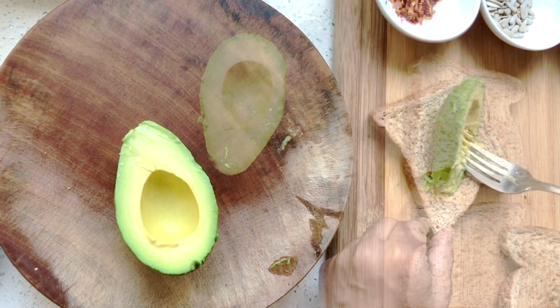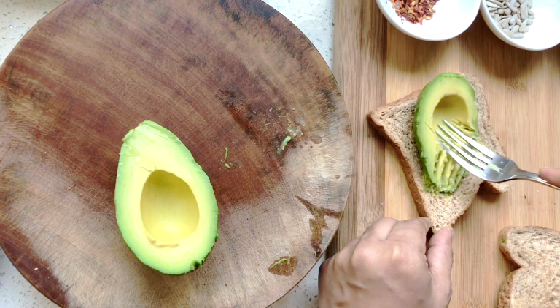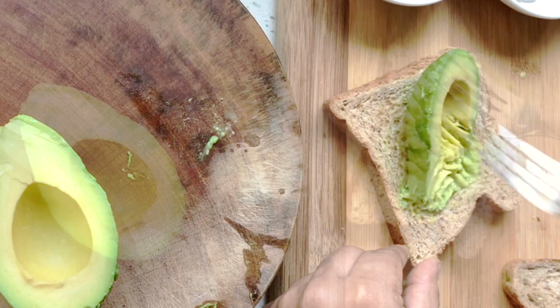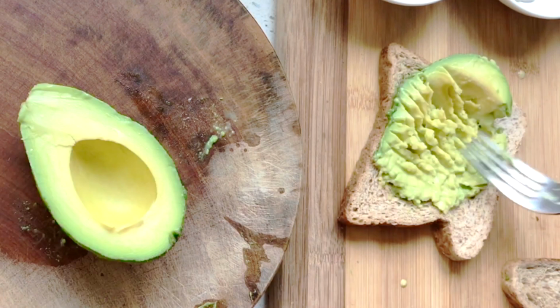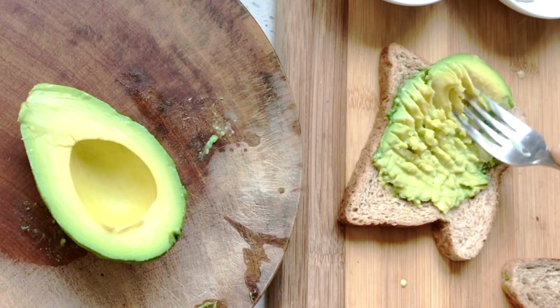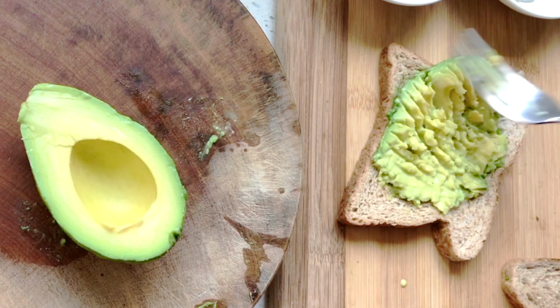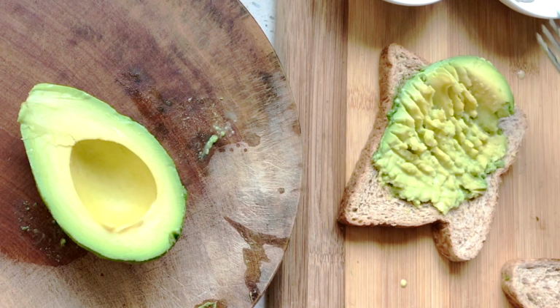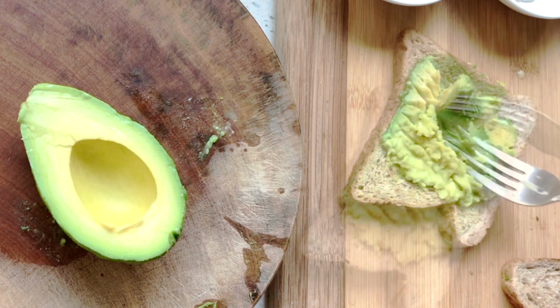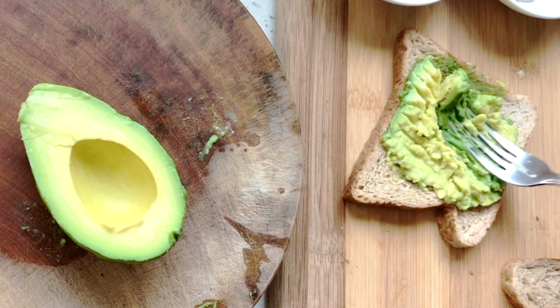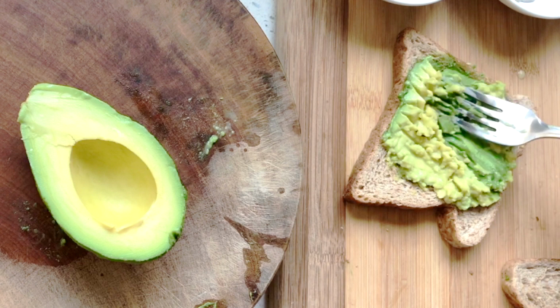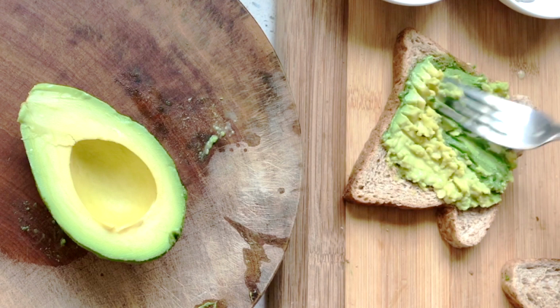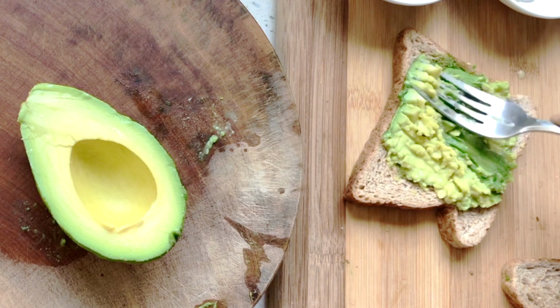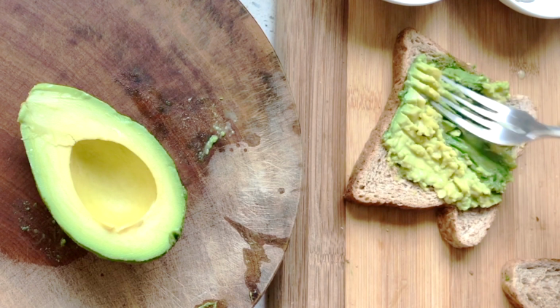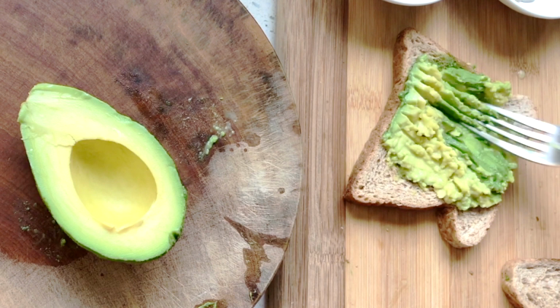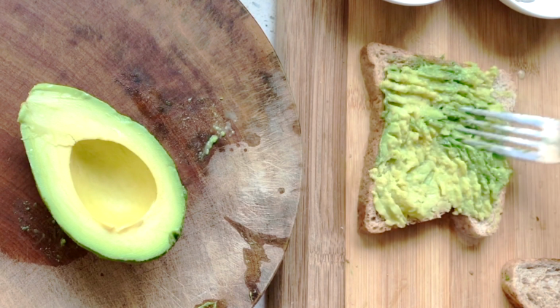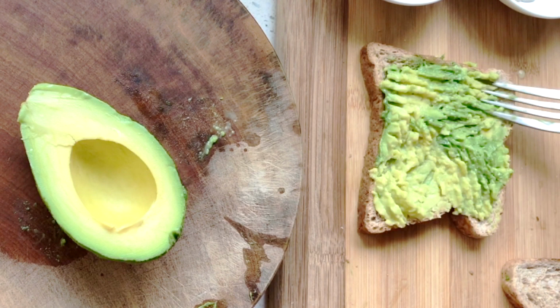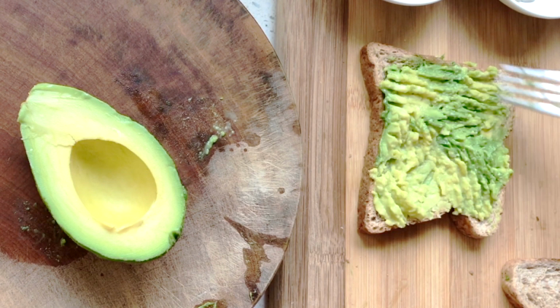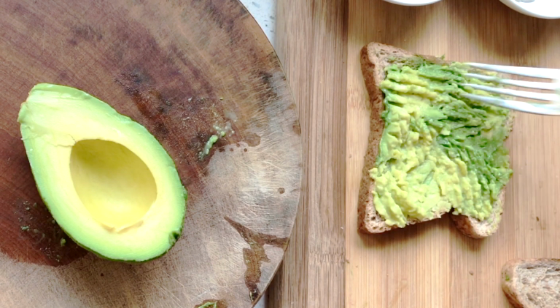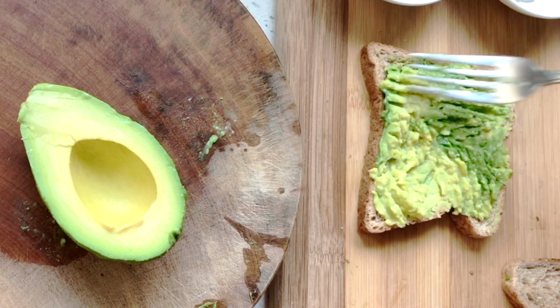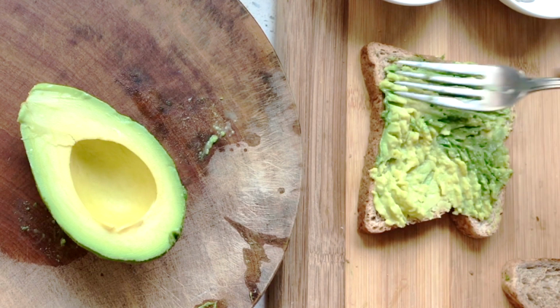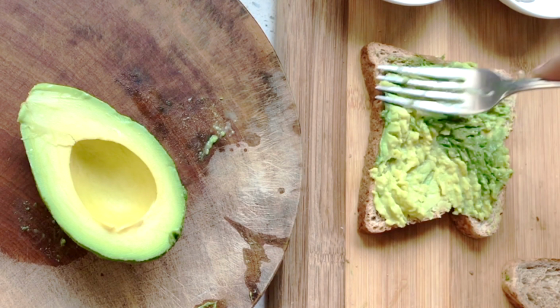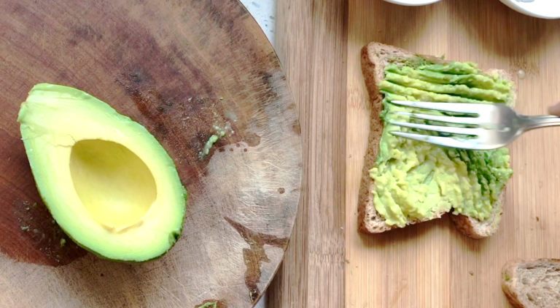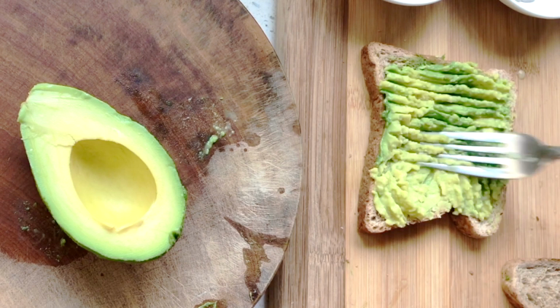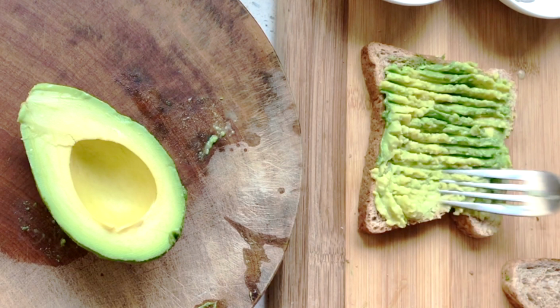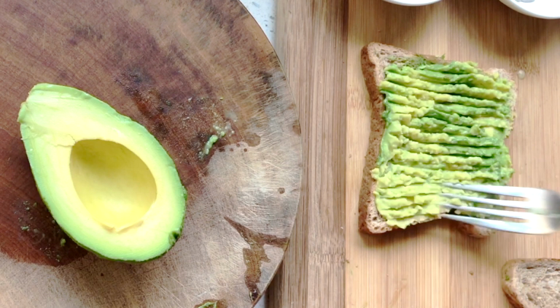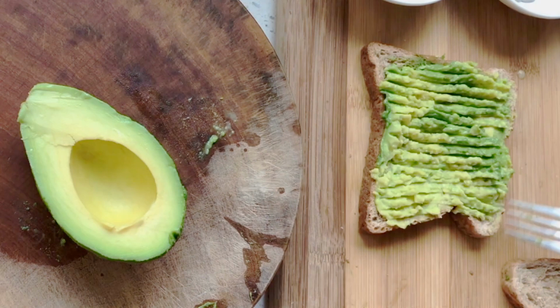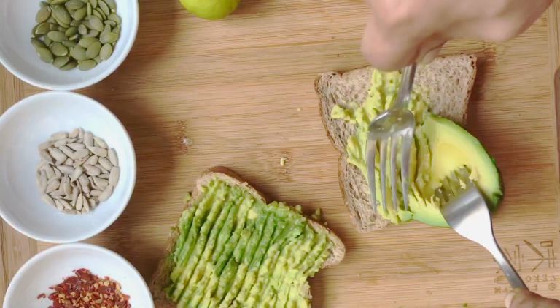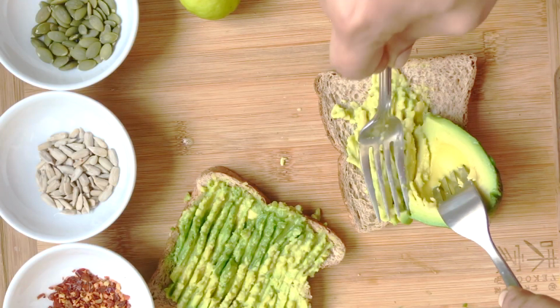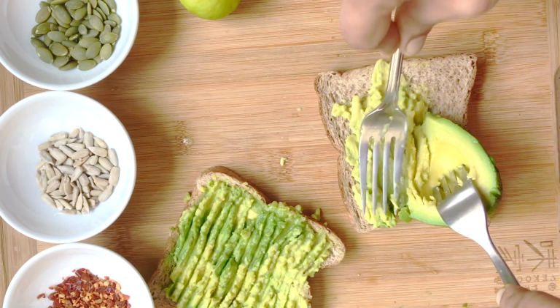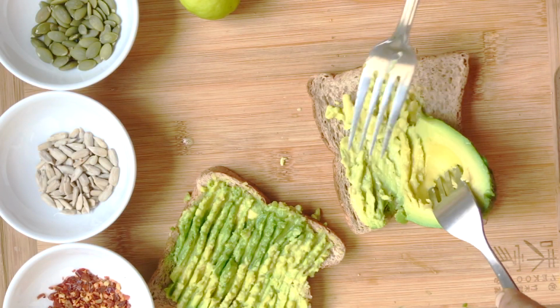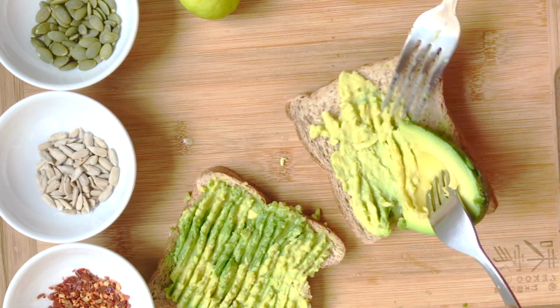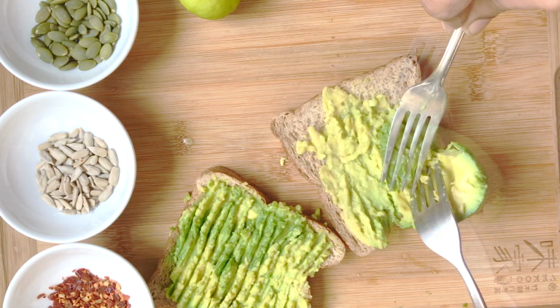We can spread it onto our toast — use your favorite toast; wholemeal bread slices are best for this. Once your bread is toasted, you want to work quickly because you want to serve it before the bread becomes cold.